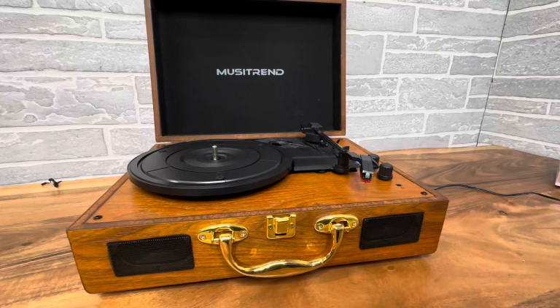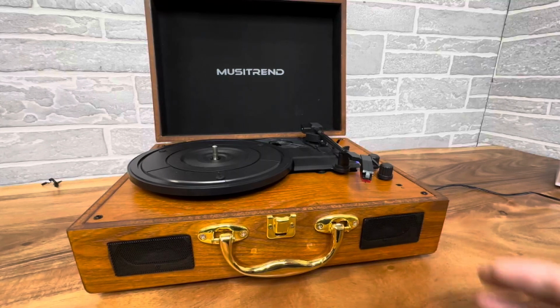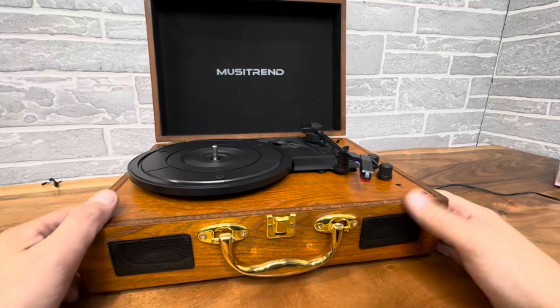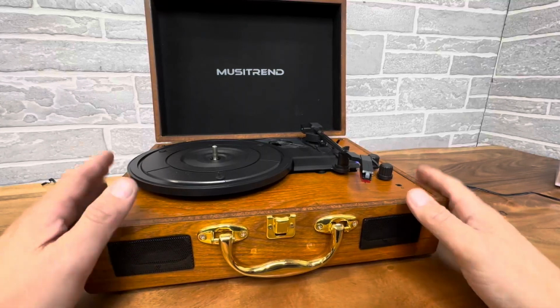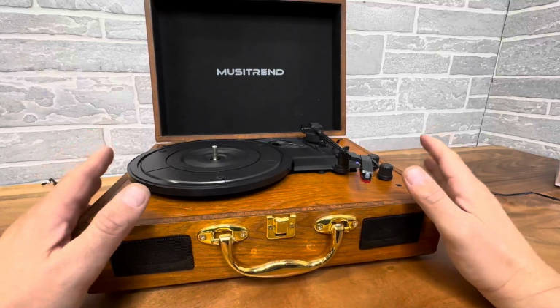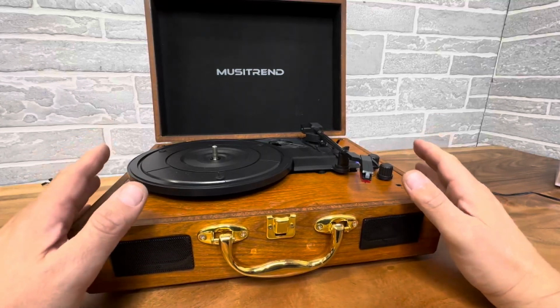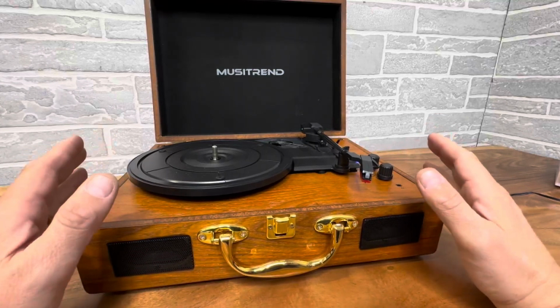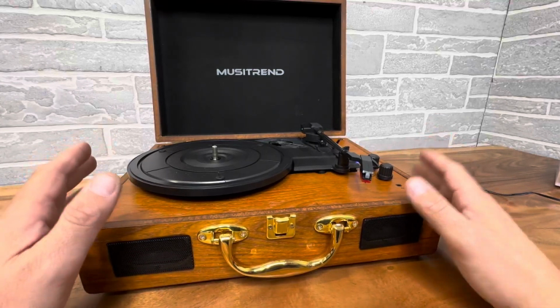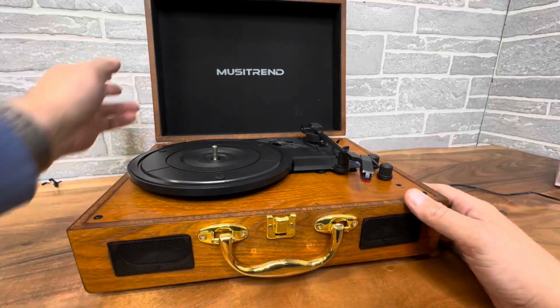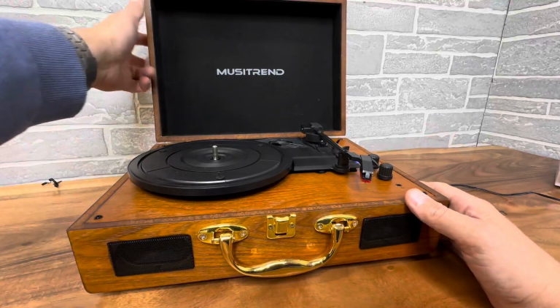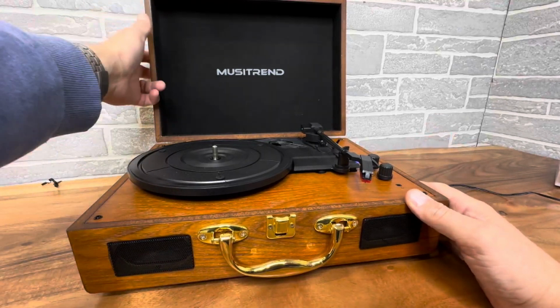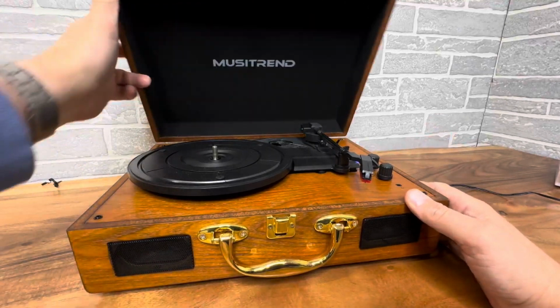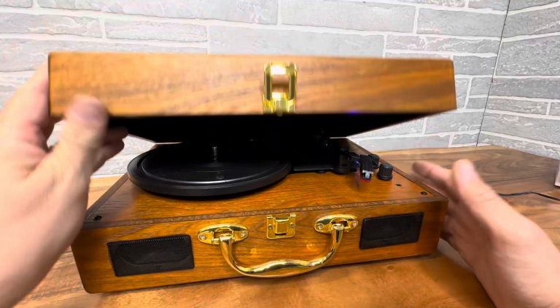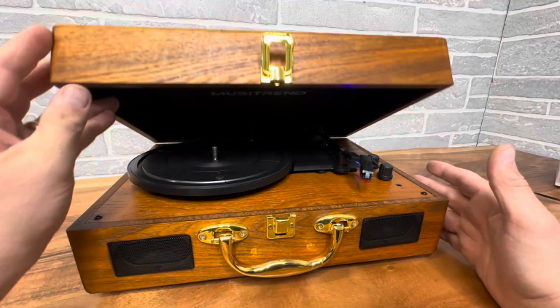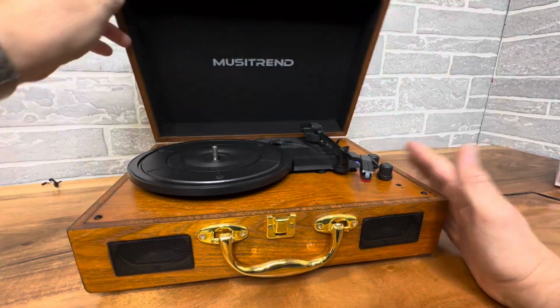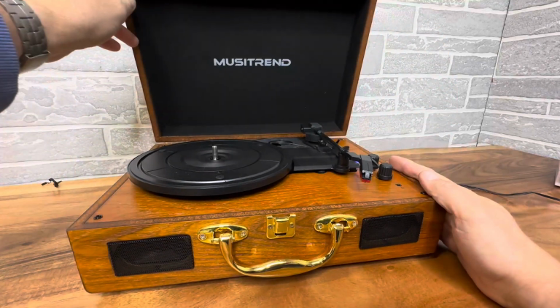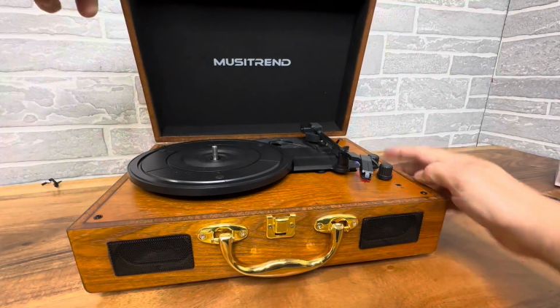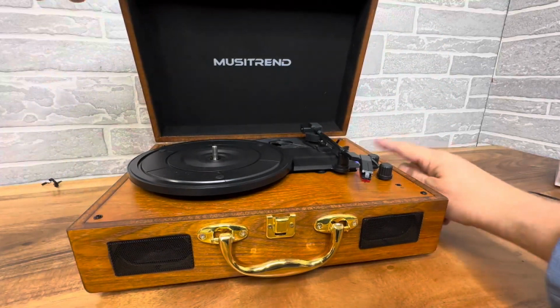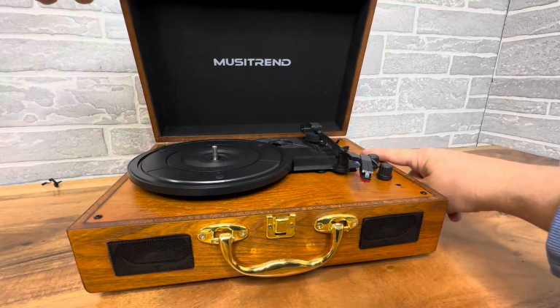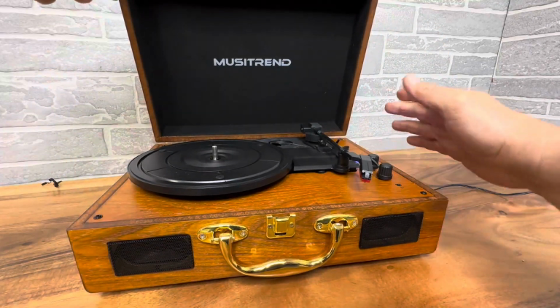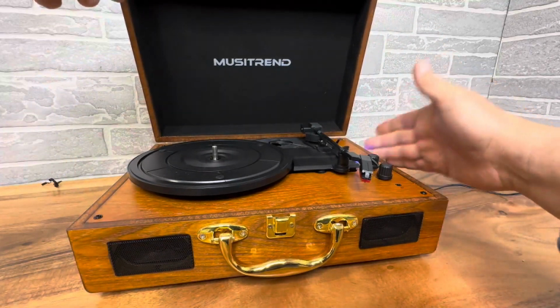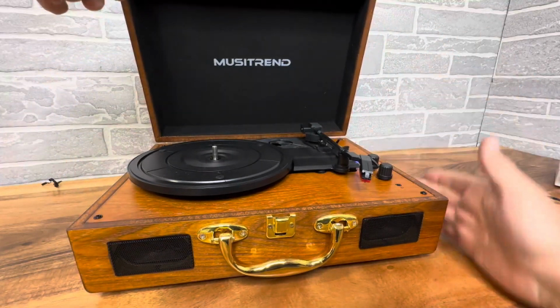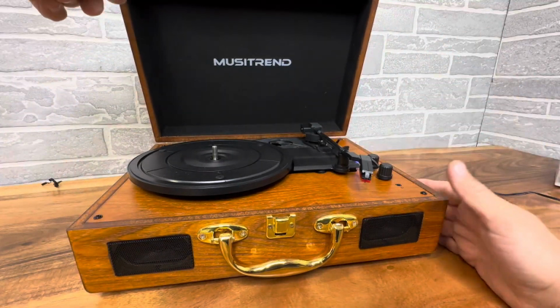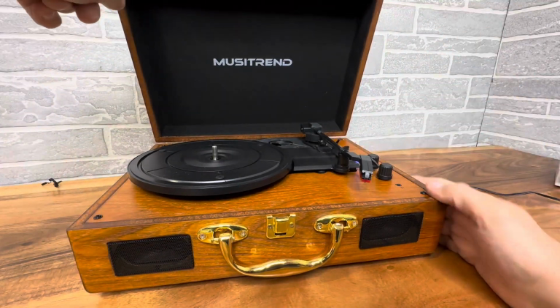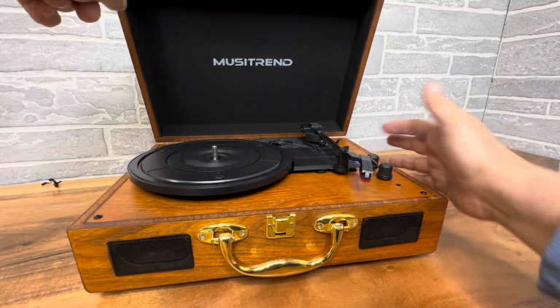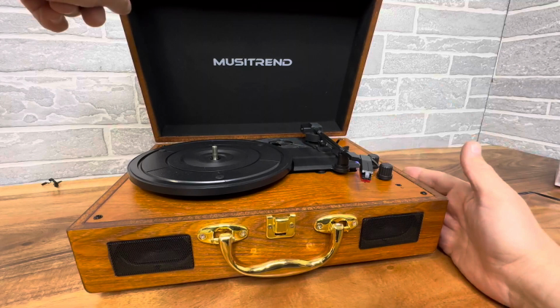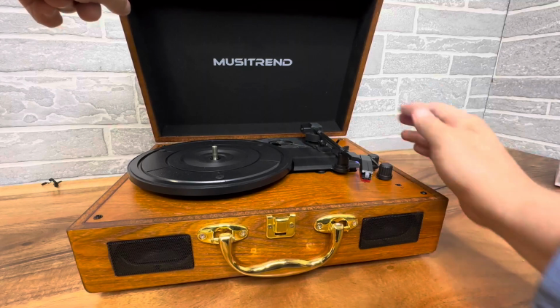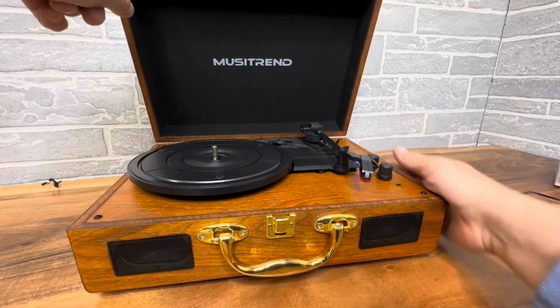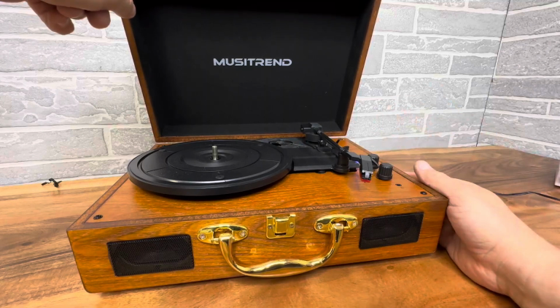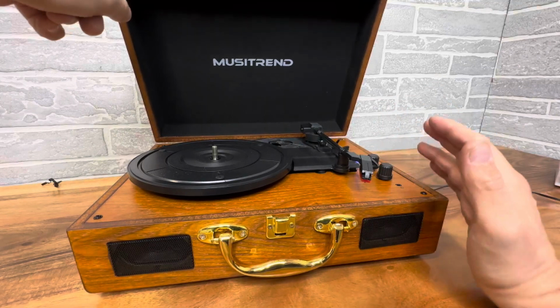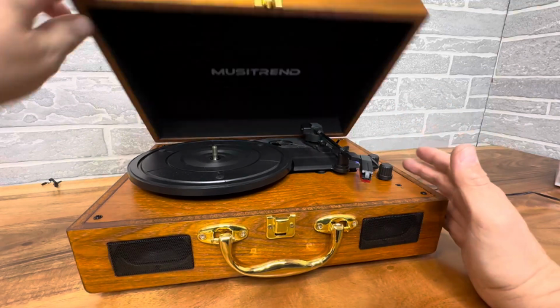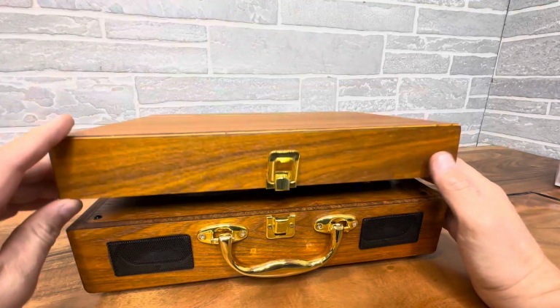Hey everyone, today we're taking a look at this really cool MusiTrend vinyl record player, also Bluetooth player and auxiliary in. So you can plug pretty much any device into this with an eighth inch jack, but it also has Bluetooth.